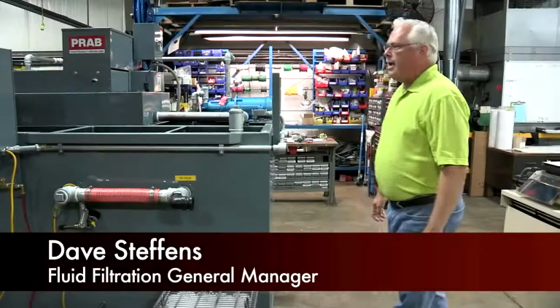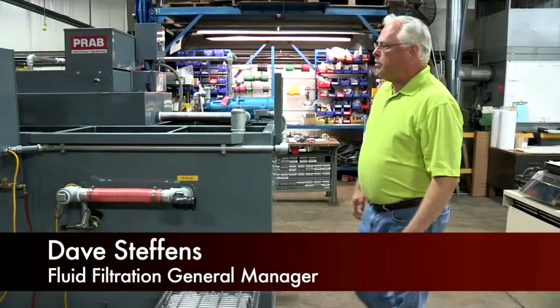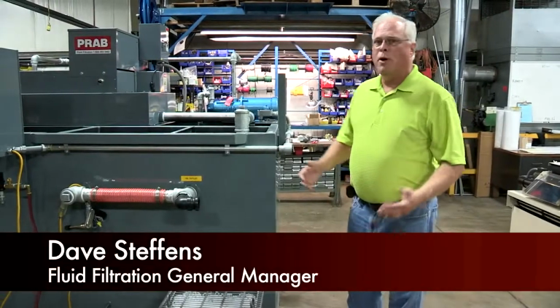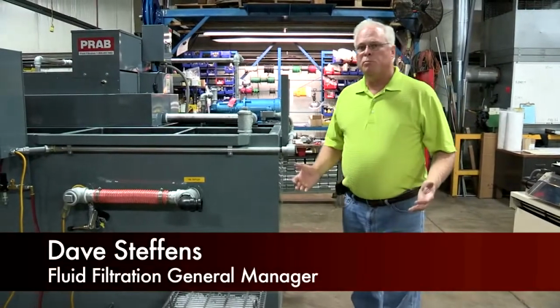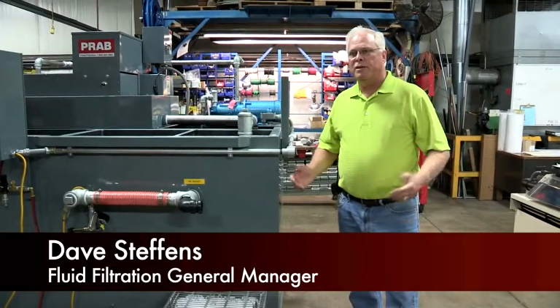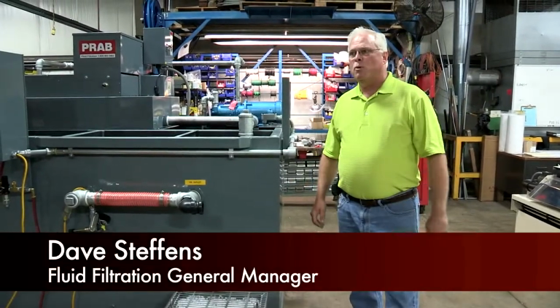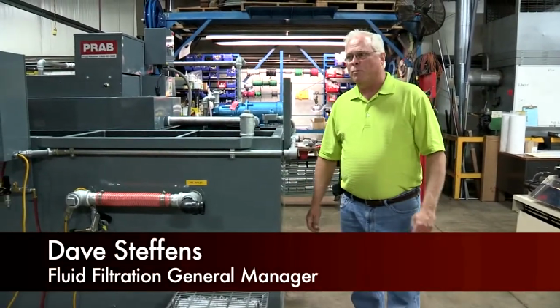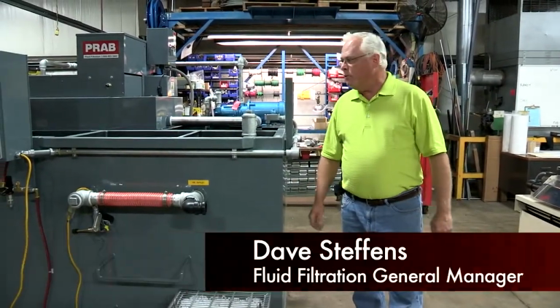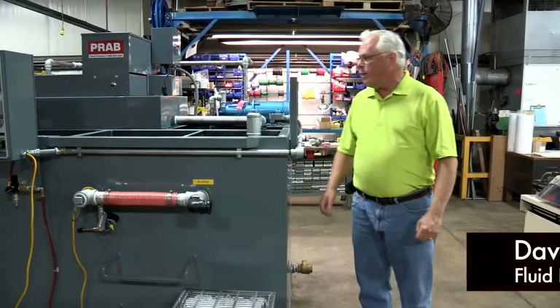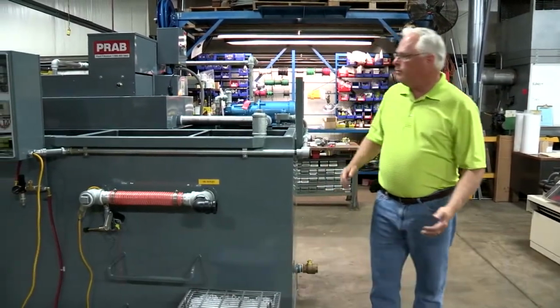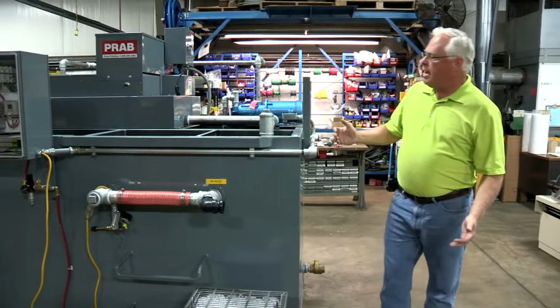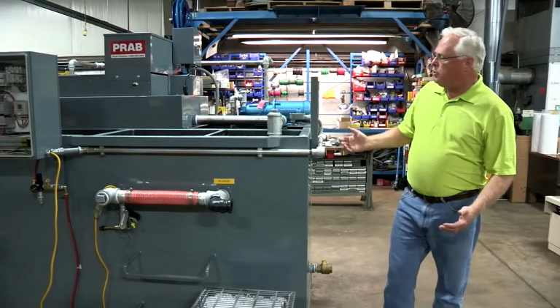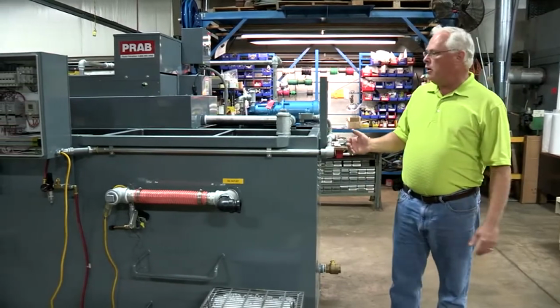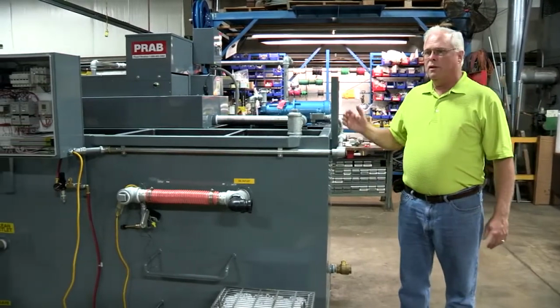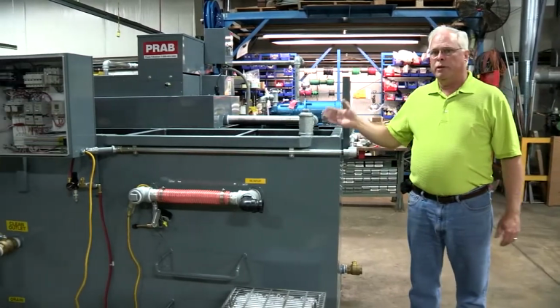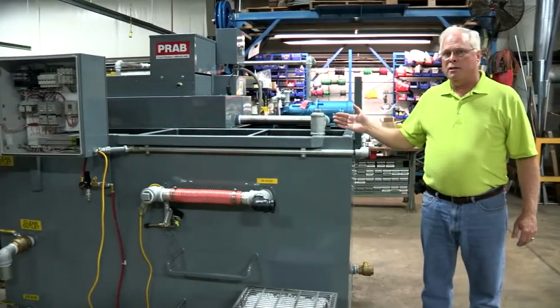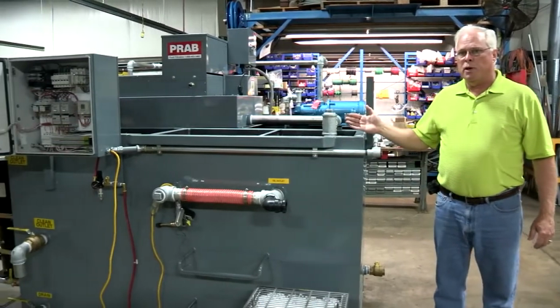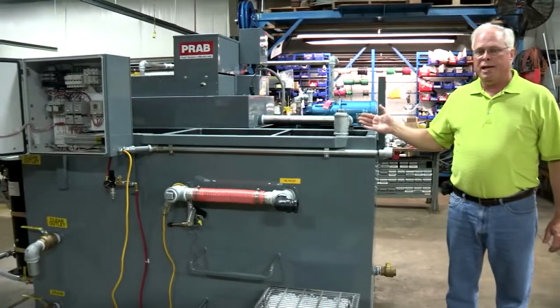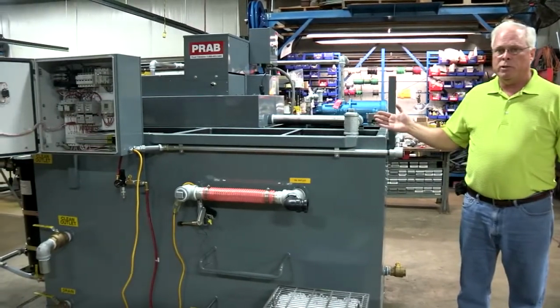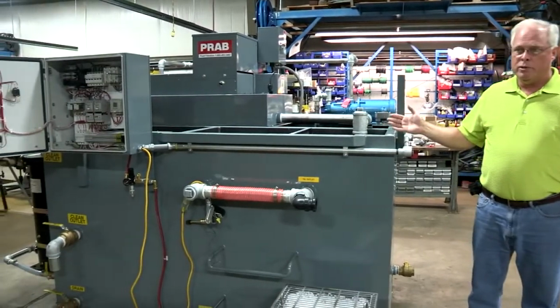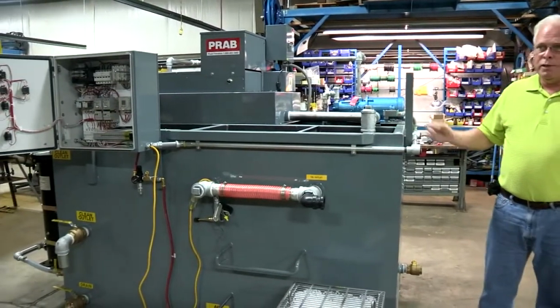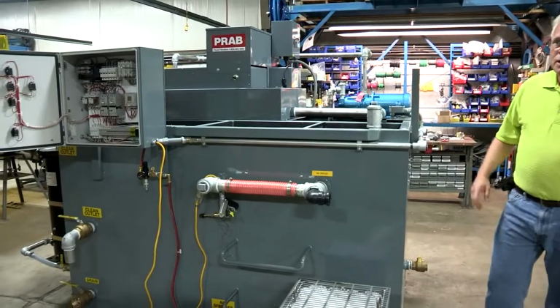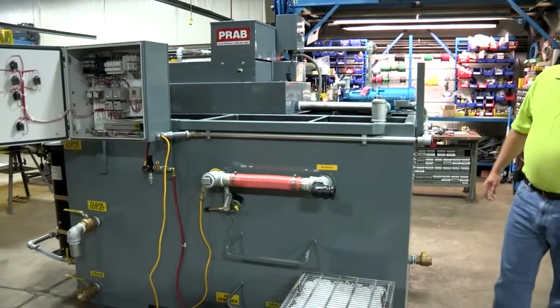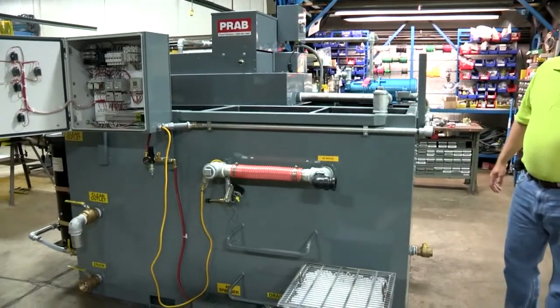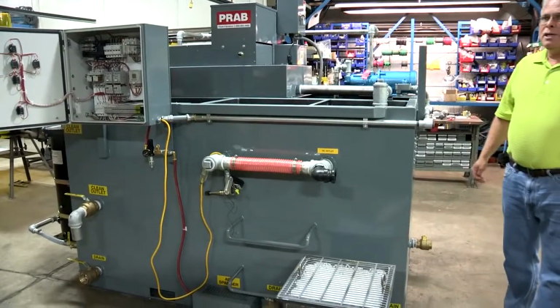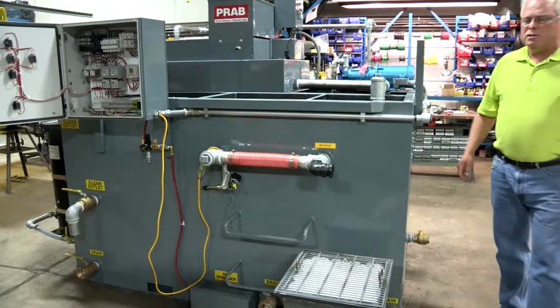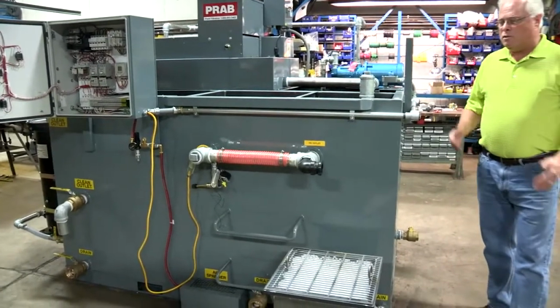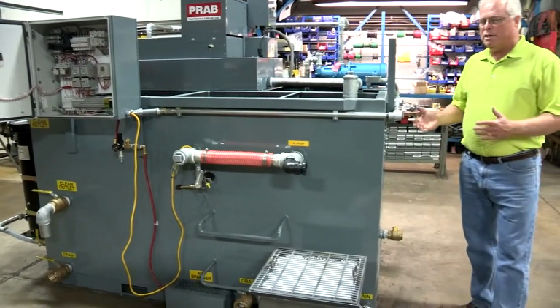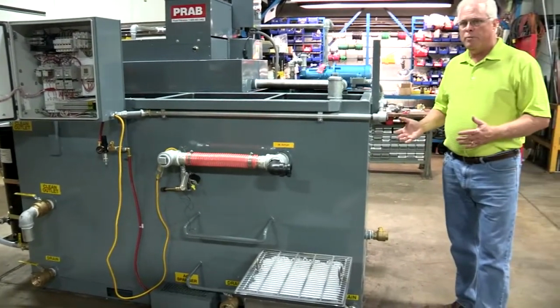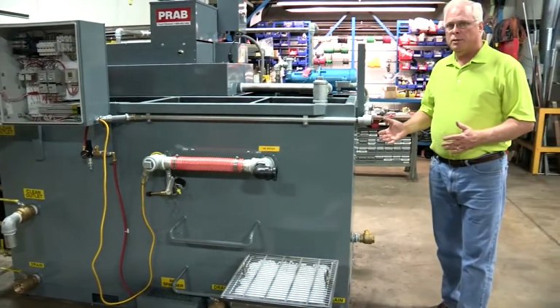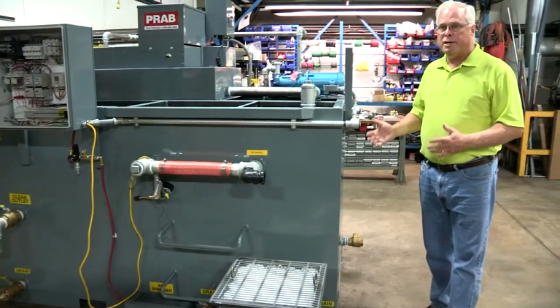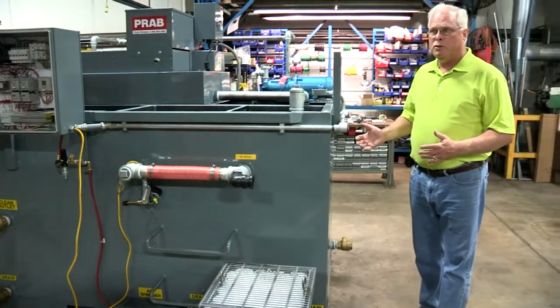This piece of equipment is a perfect example for PRAB fluid filtration applications of liquid-solid separation and liquid-liquid separation. In this particular case, this unit is a tramp oil separator — a Guardian unit.